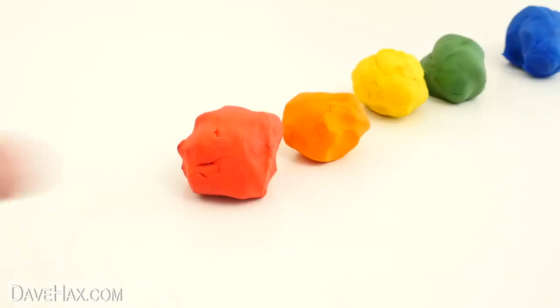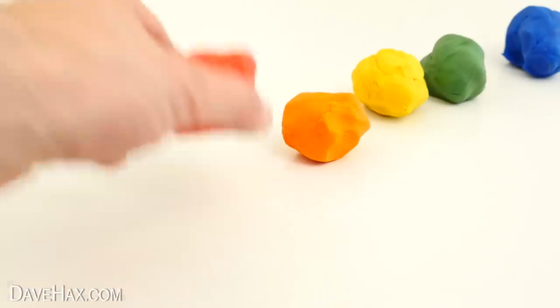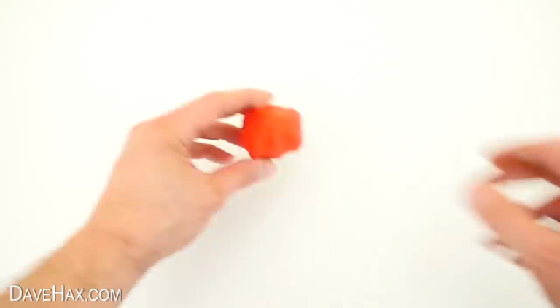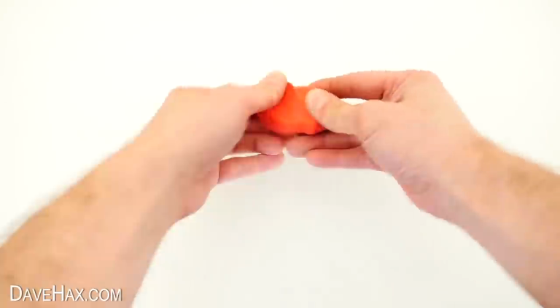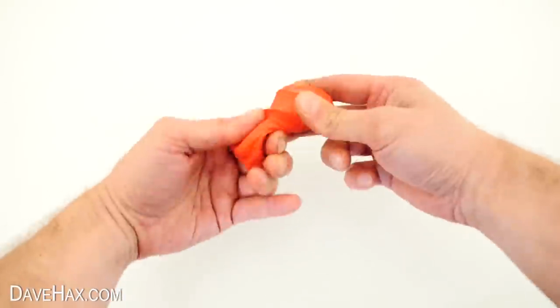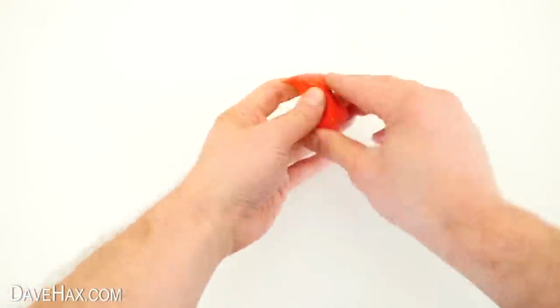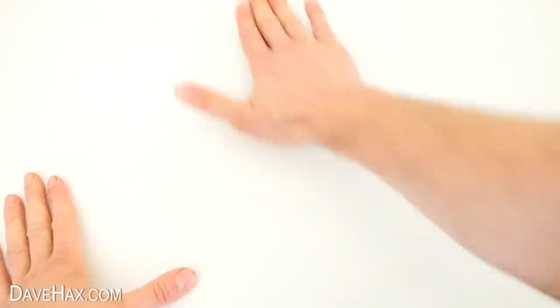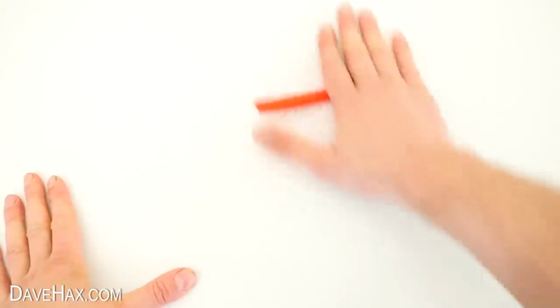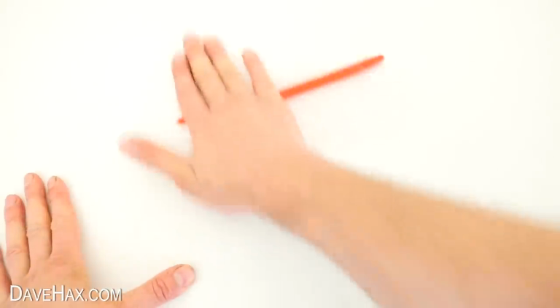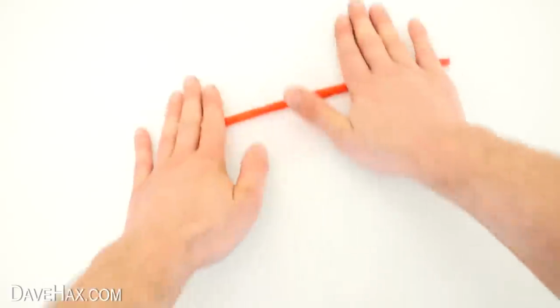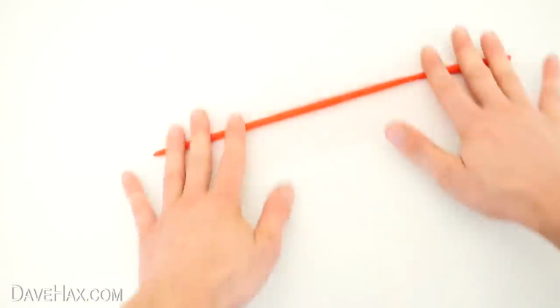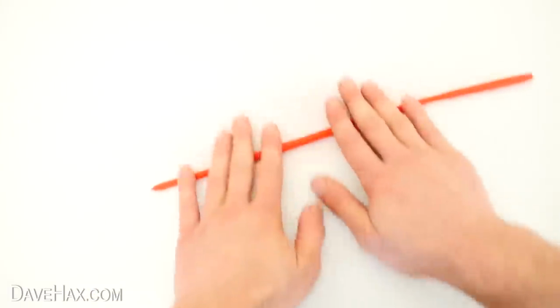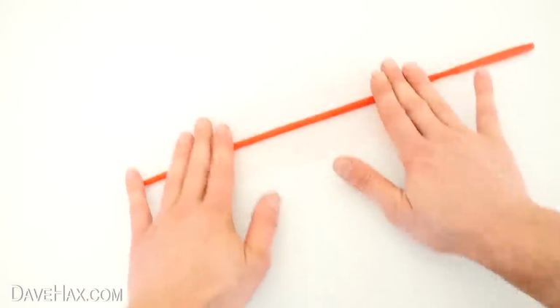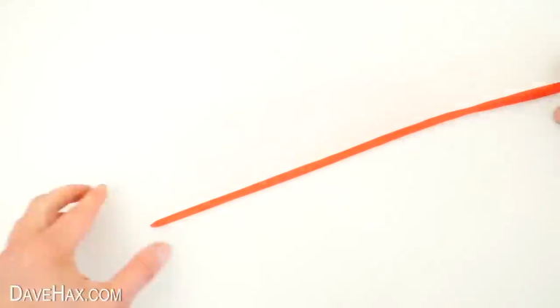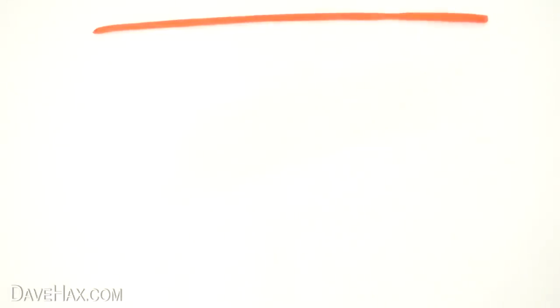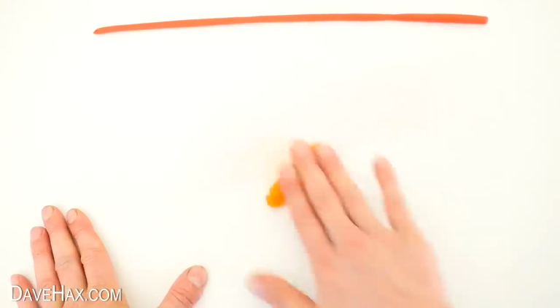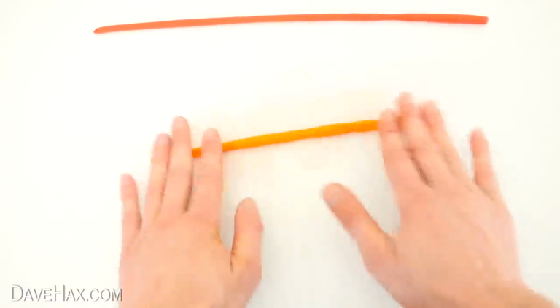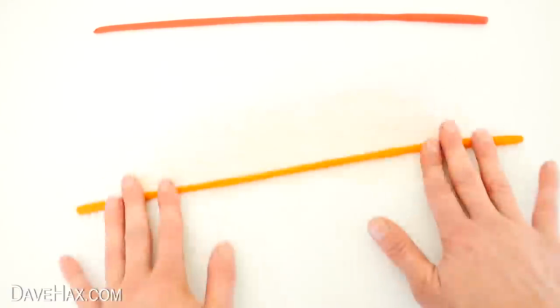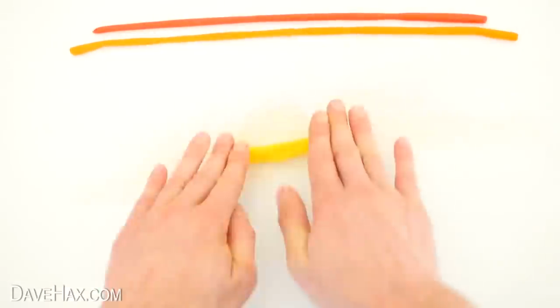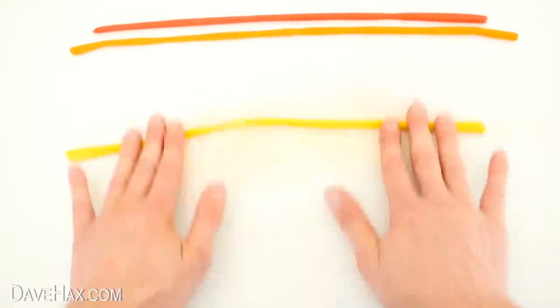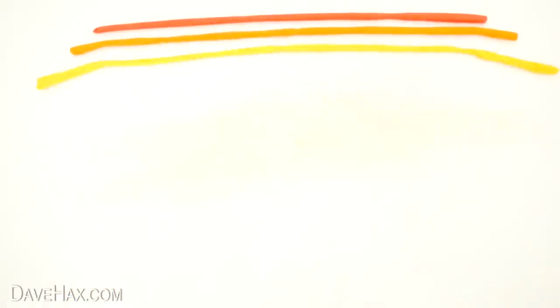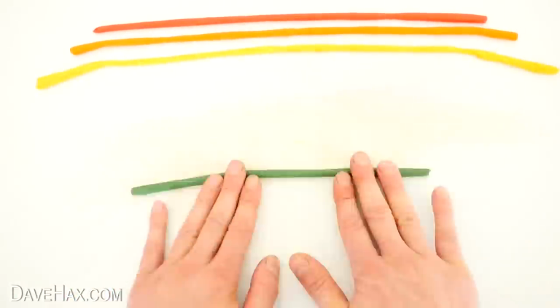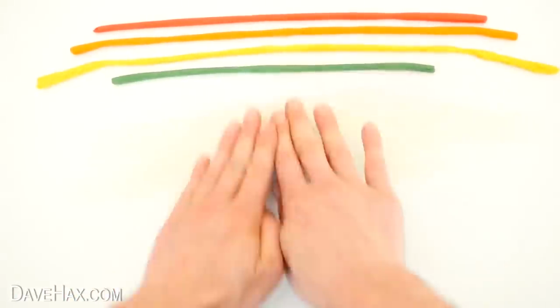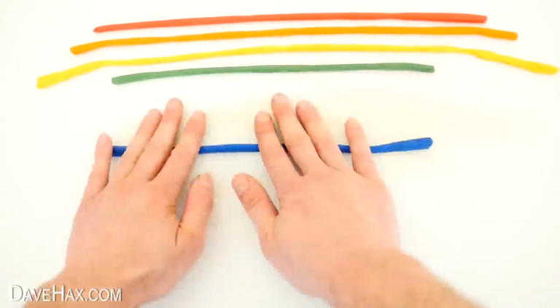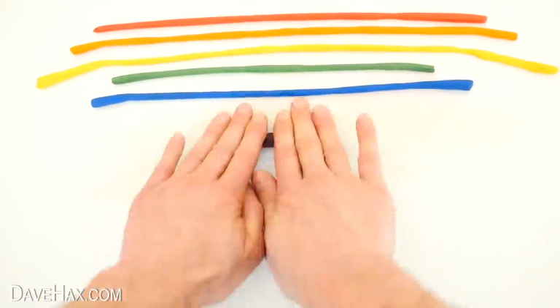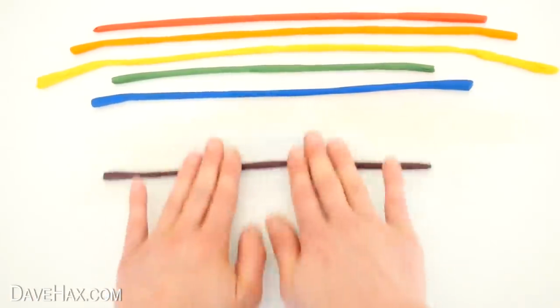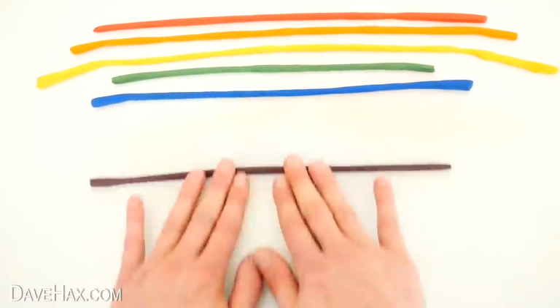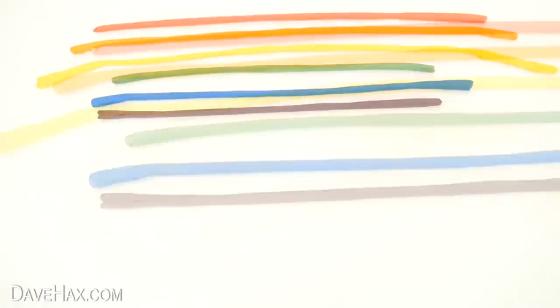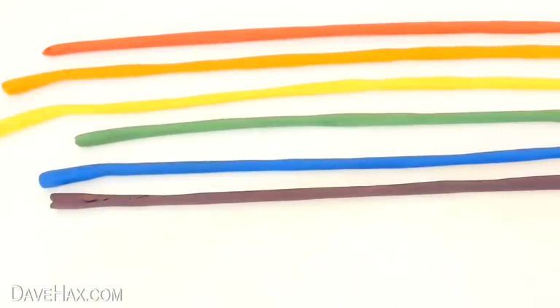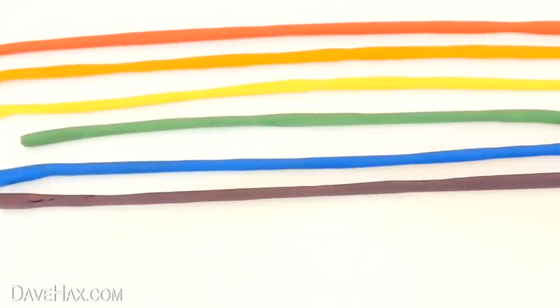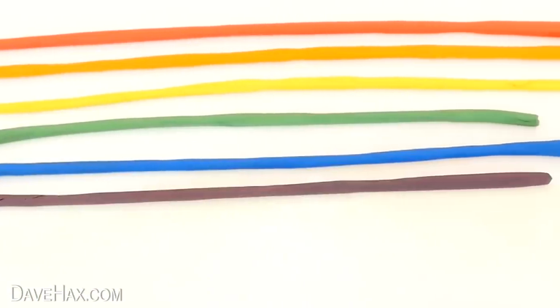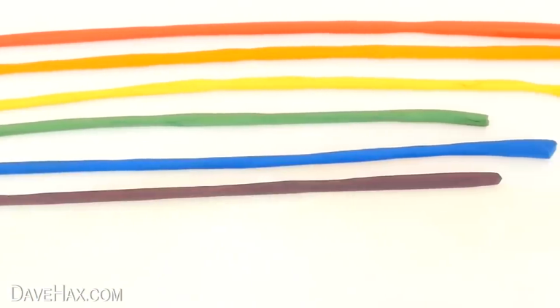To make our rainbow I took some of the red and rolled it out into a long thin worm like this. Then I did the same with the orange, yellow, green, blue and purple so we've got something that looks like this.